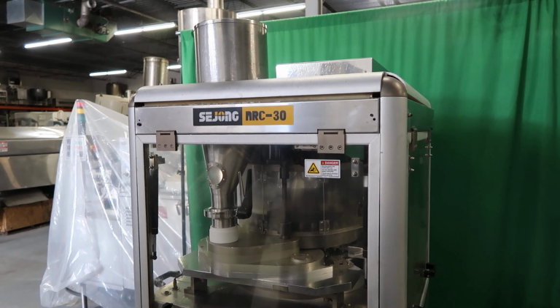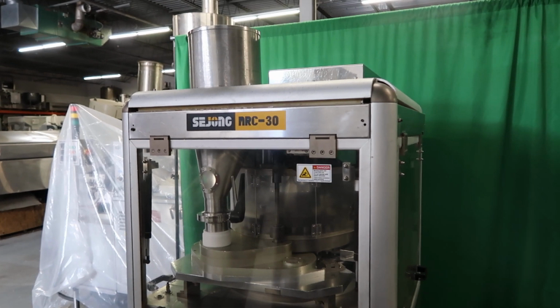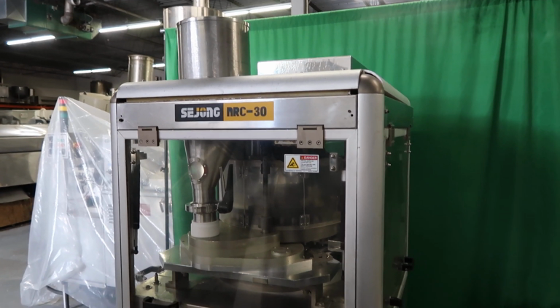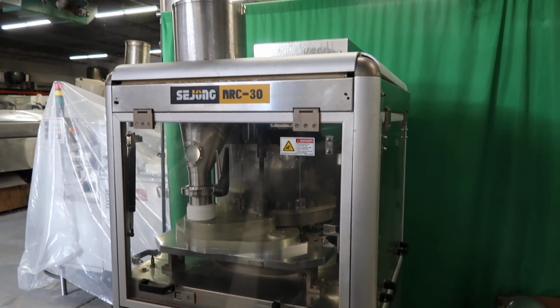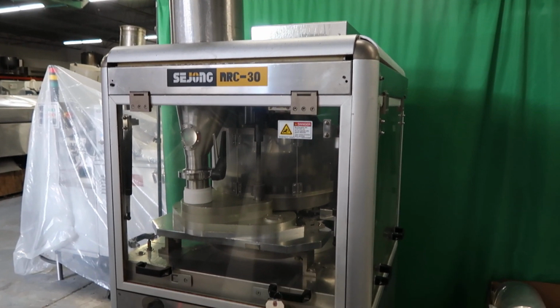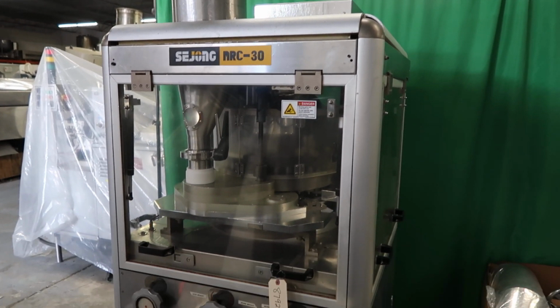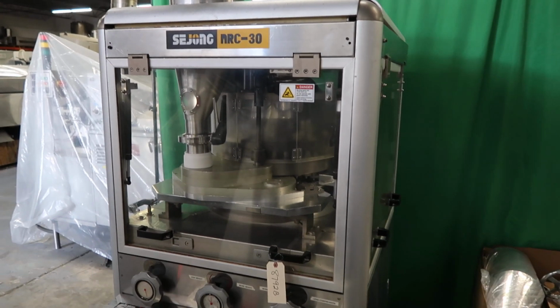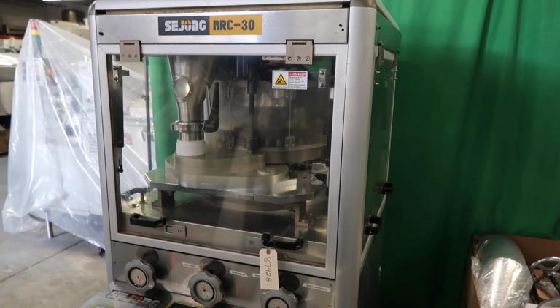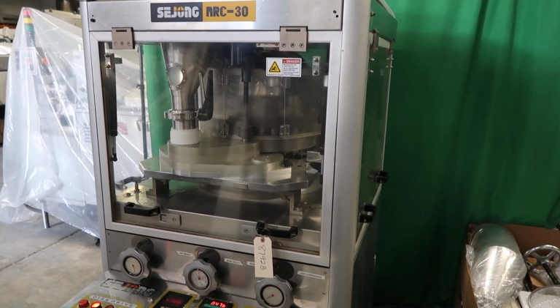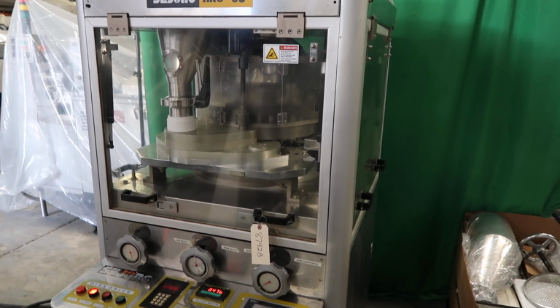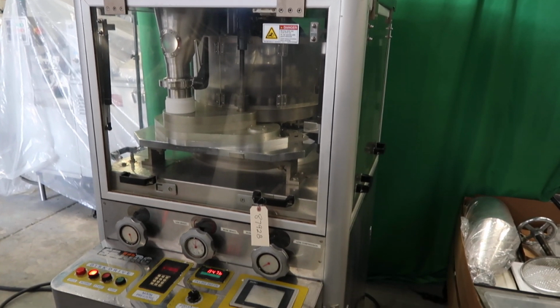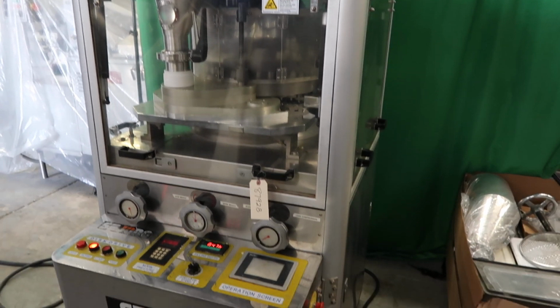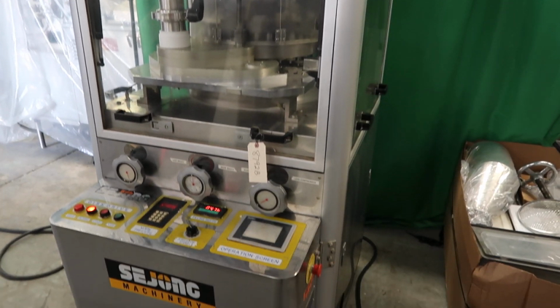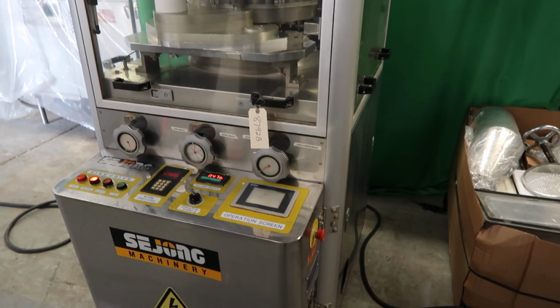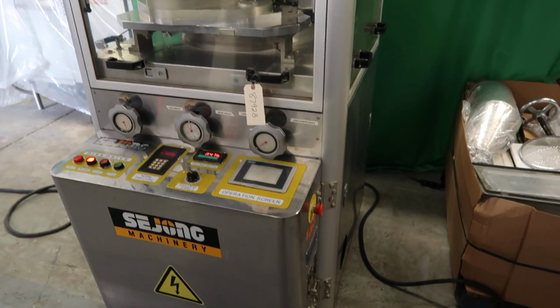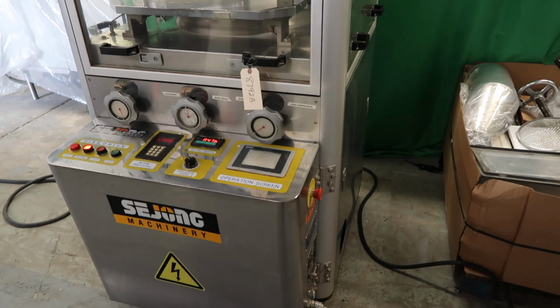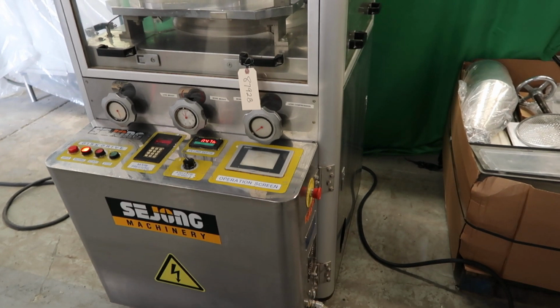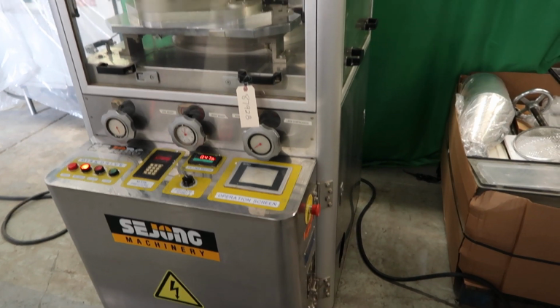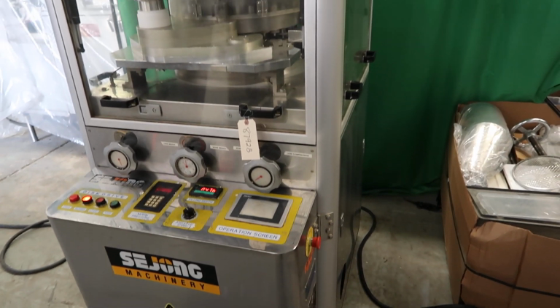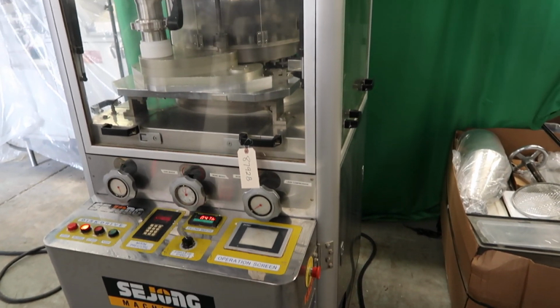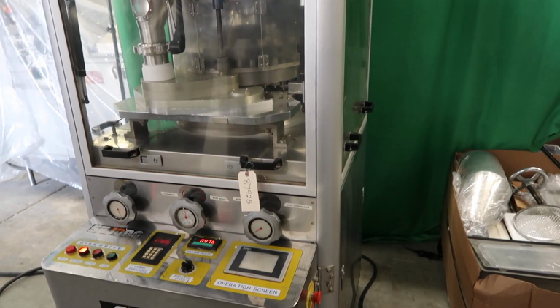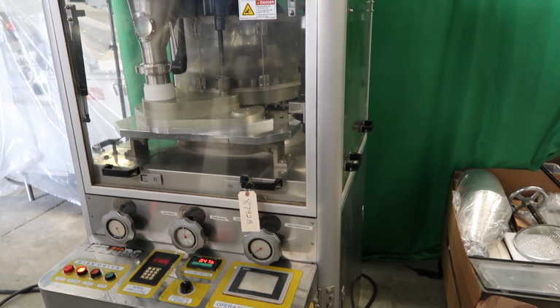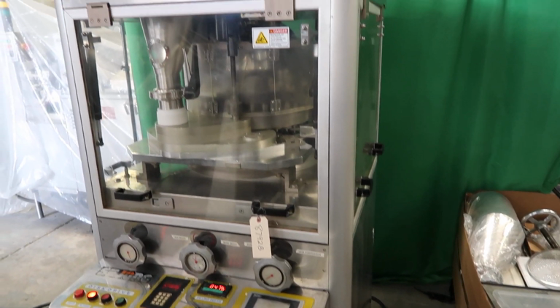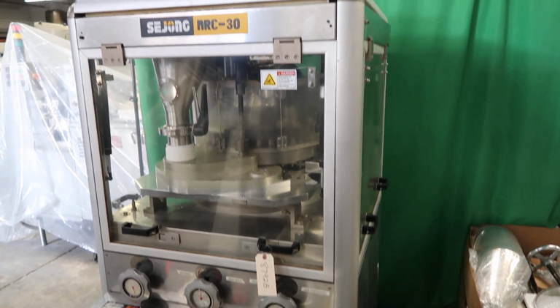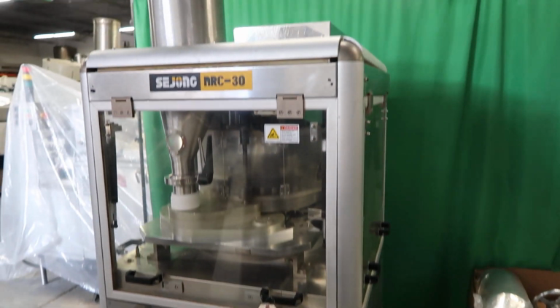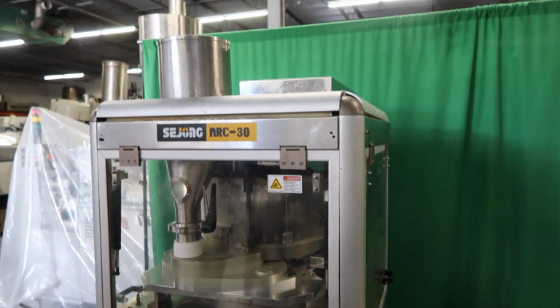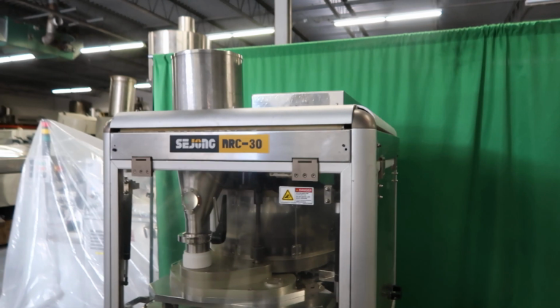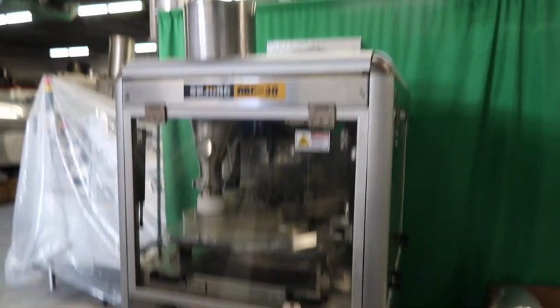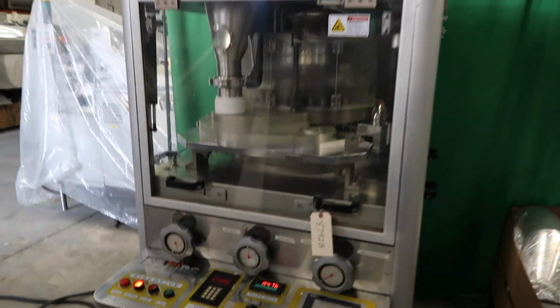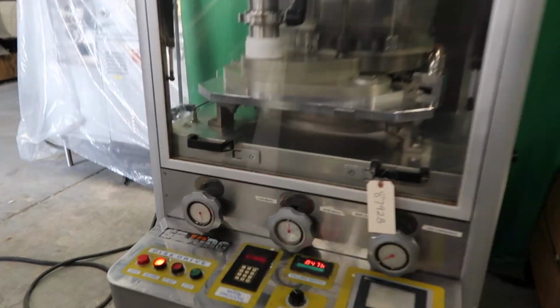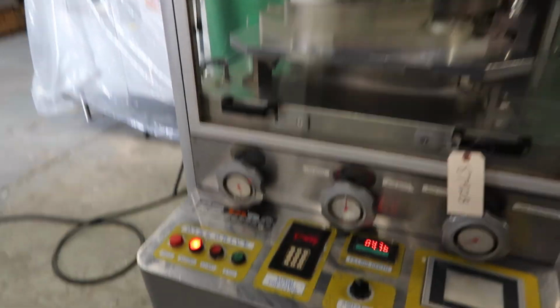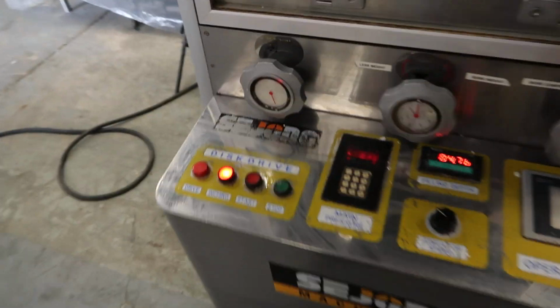This is the Seijon 30 station pre-compression rotary tablet press with detooling. Stock number 8792B. Available at Wohl Associates.